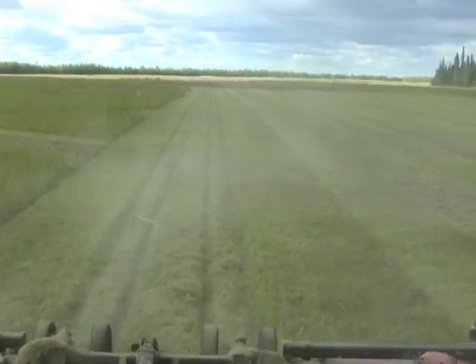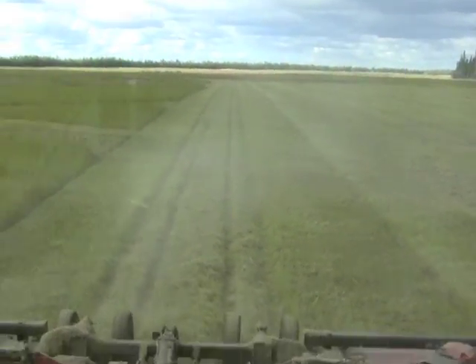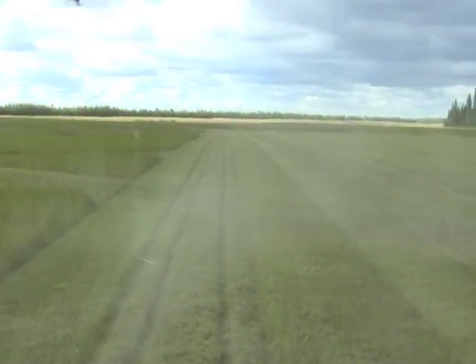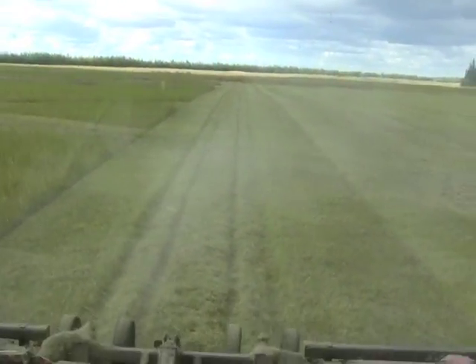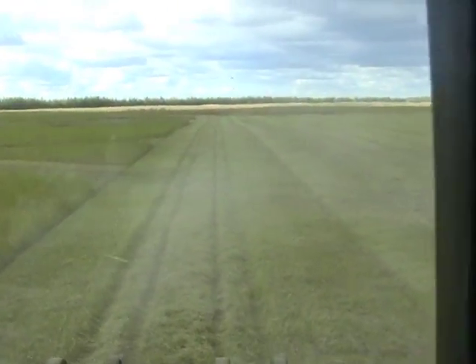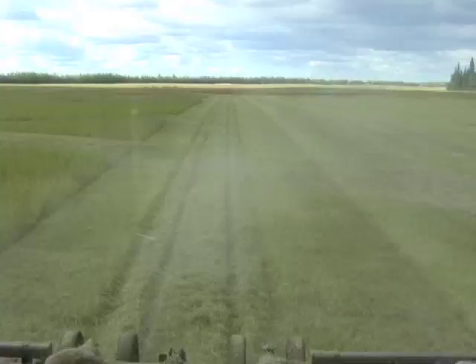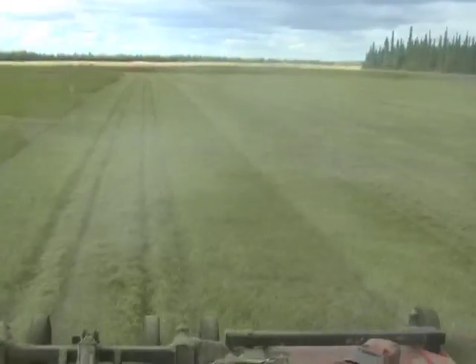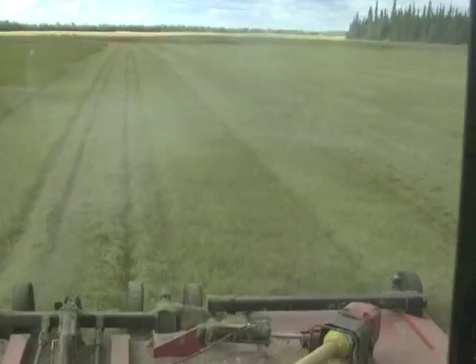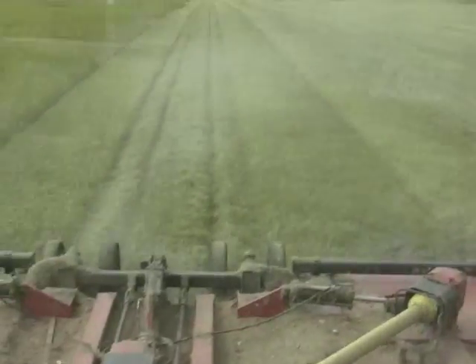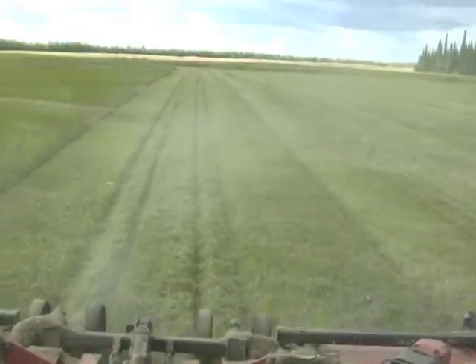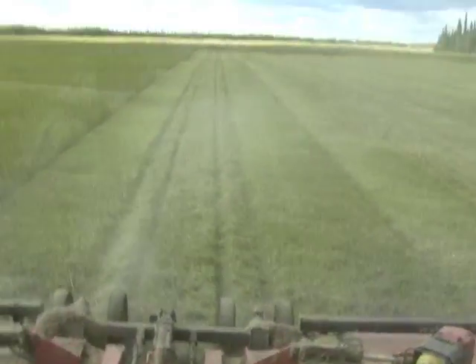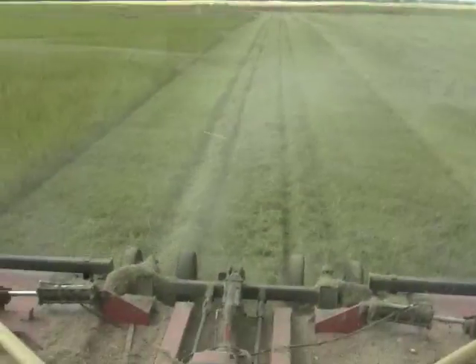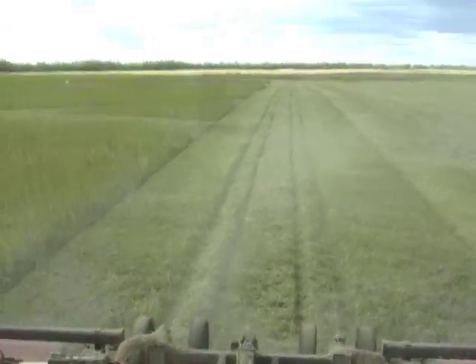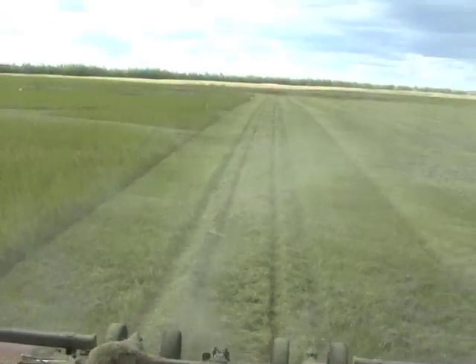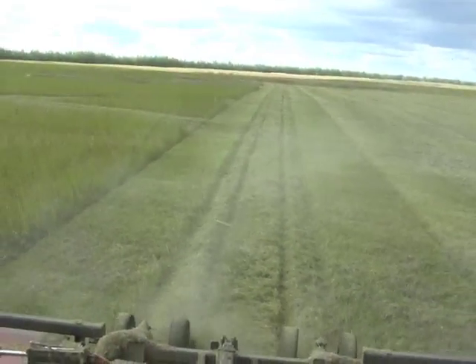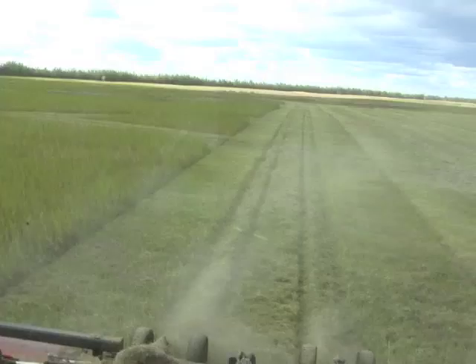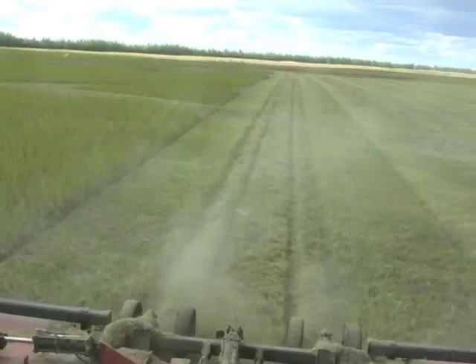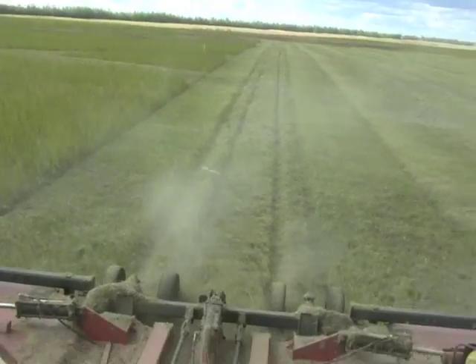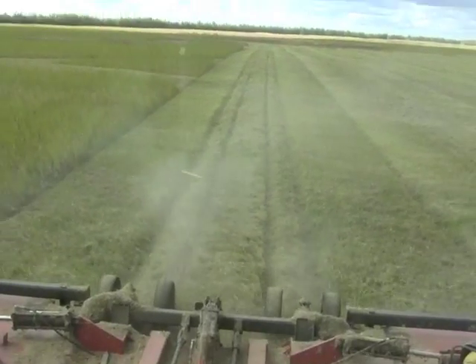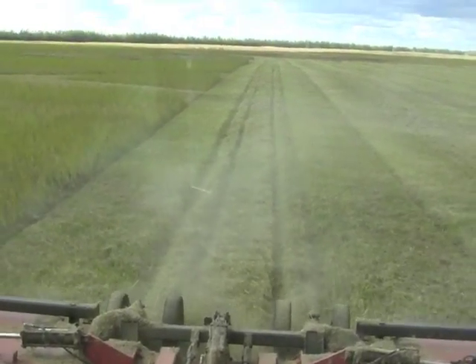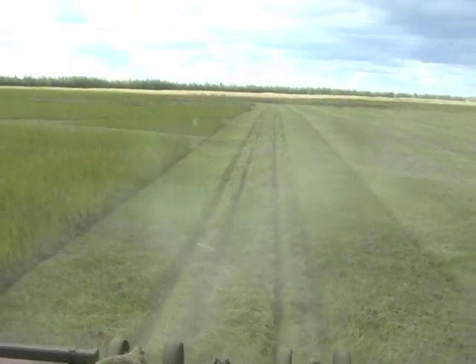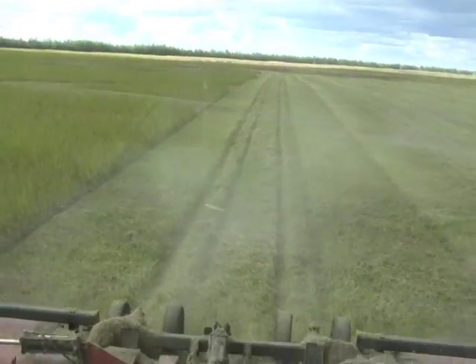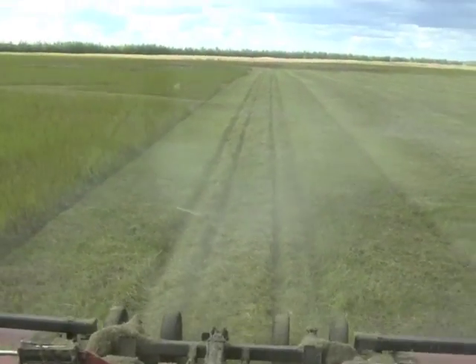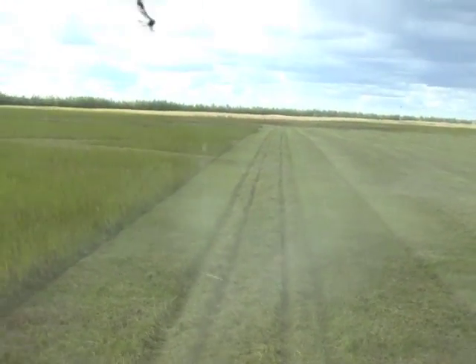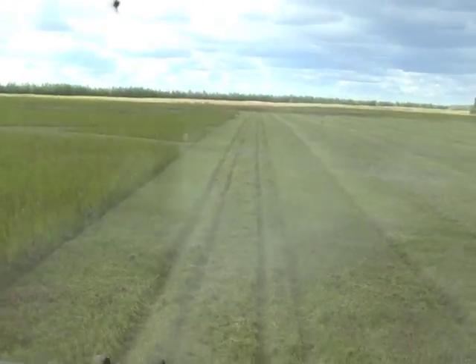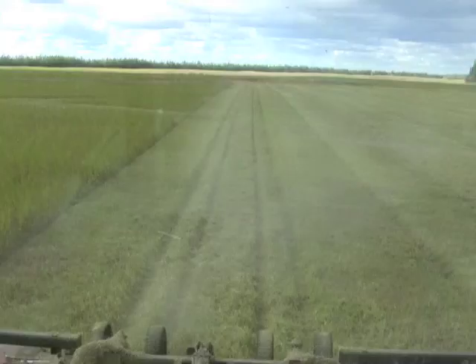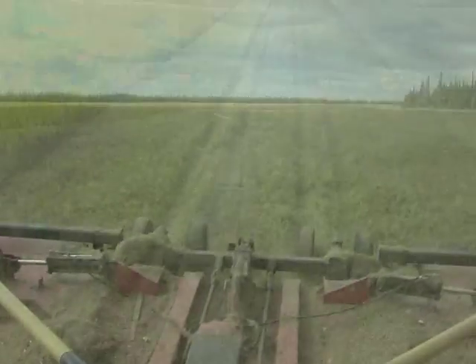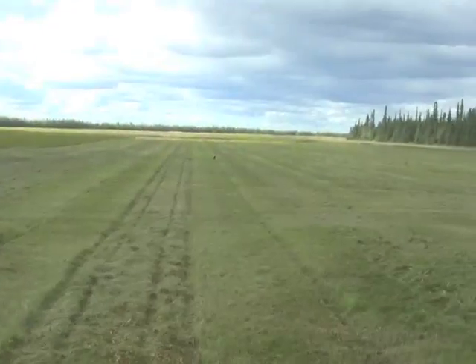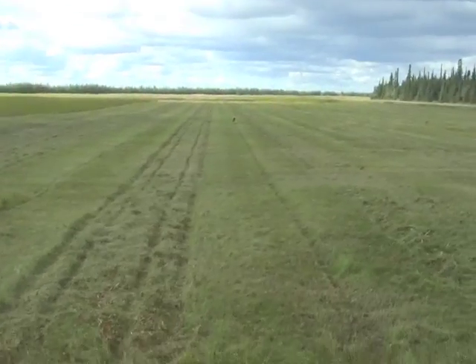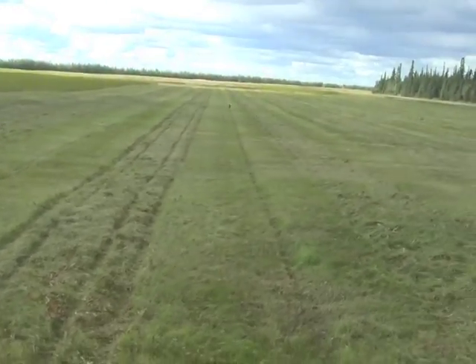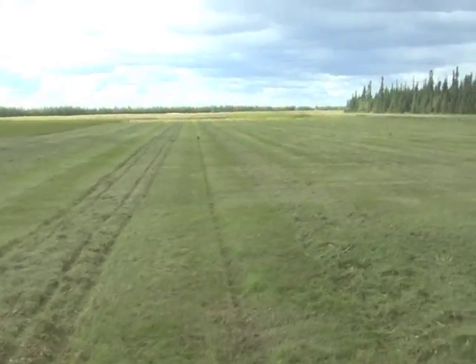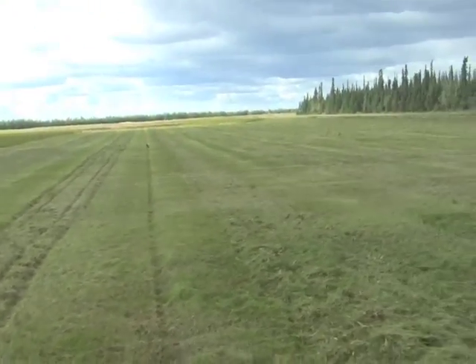The system will steer the tractor better than any operator can do, and will do it pass after pass all day long. Using an auto-steer system reduces overlap in field passes, saving fertilizer, fuel, and pesticide.